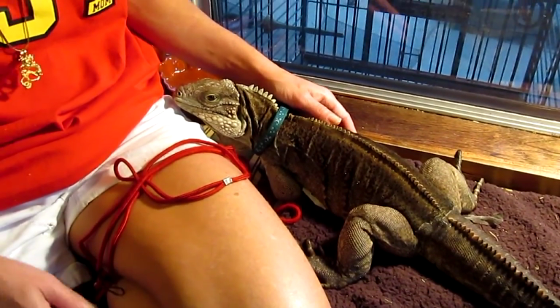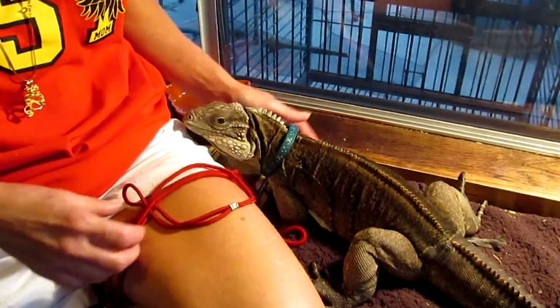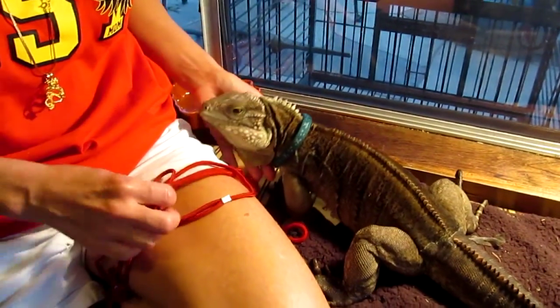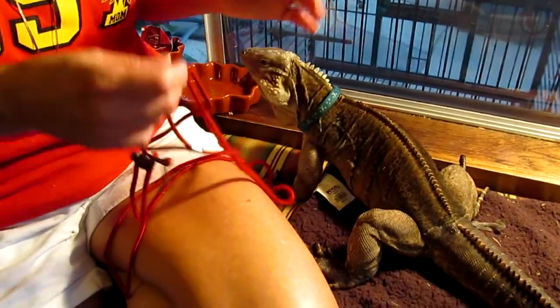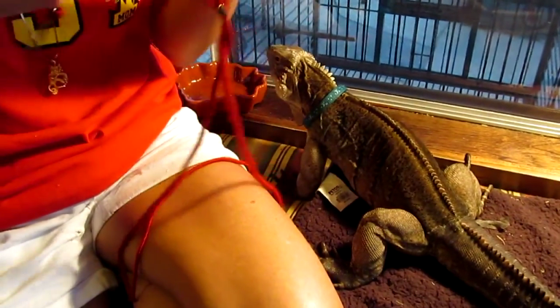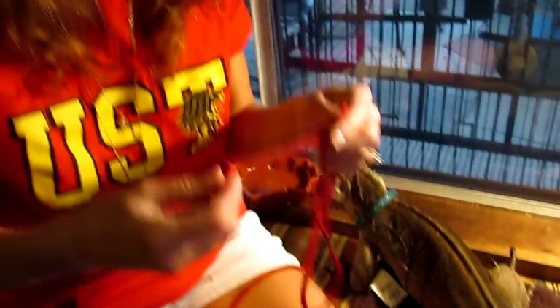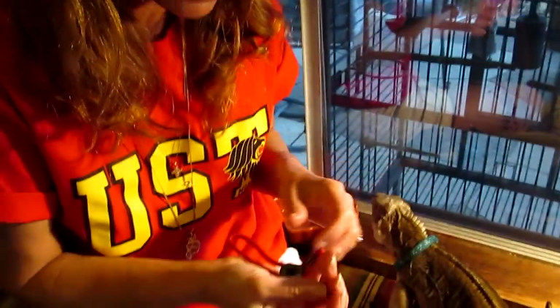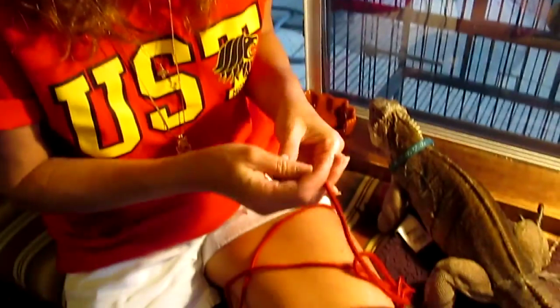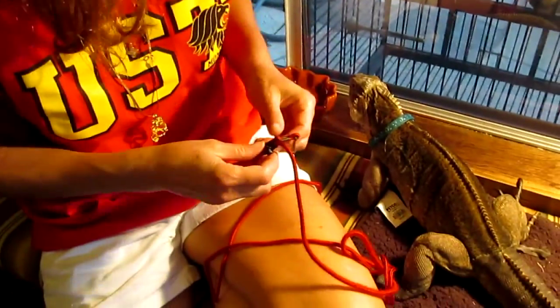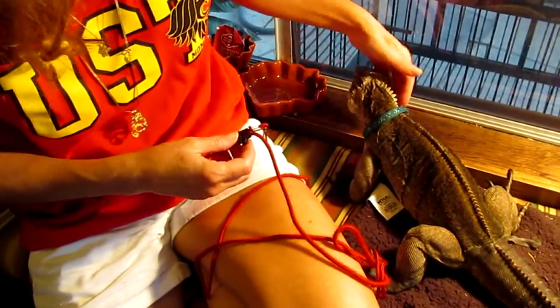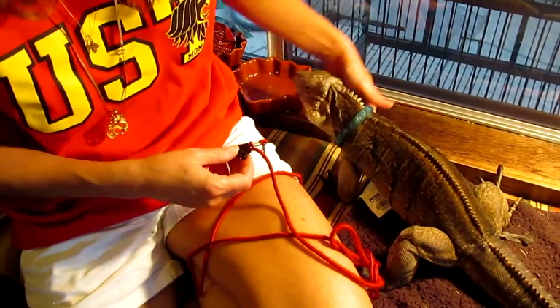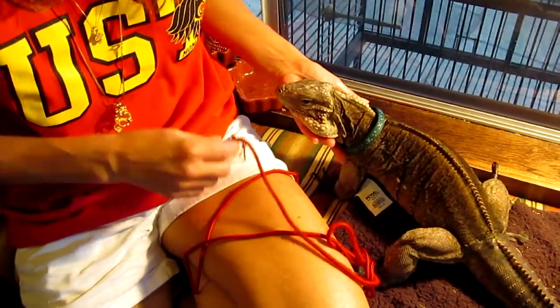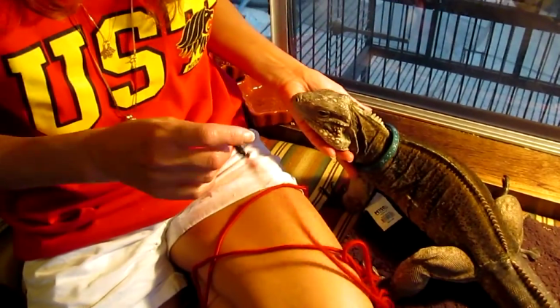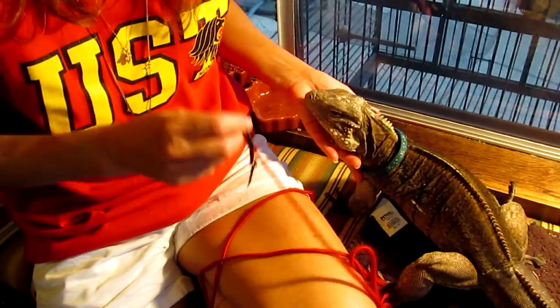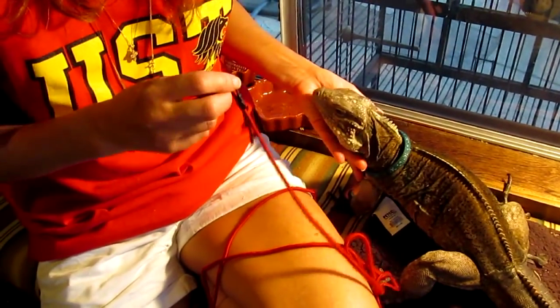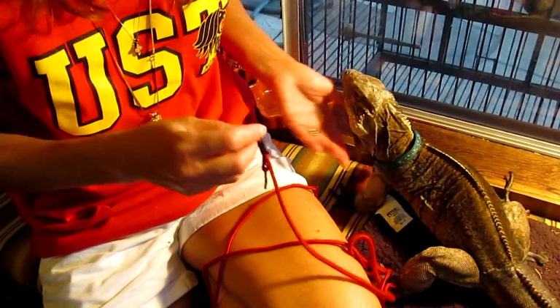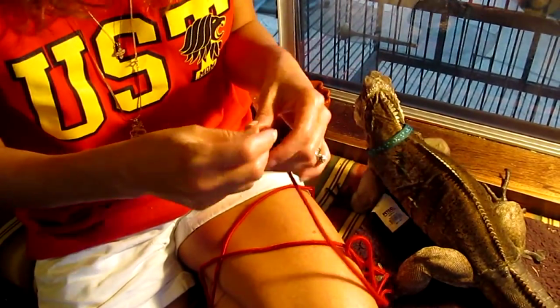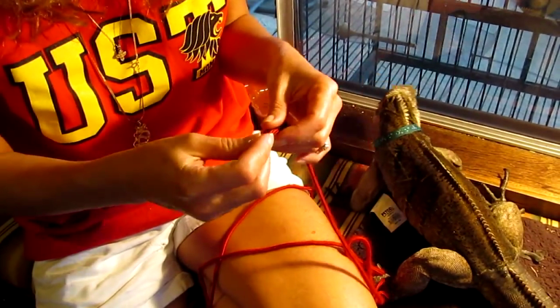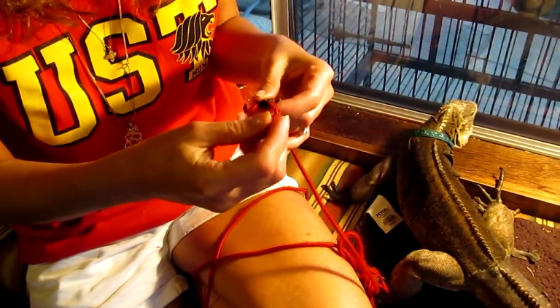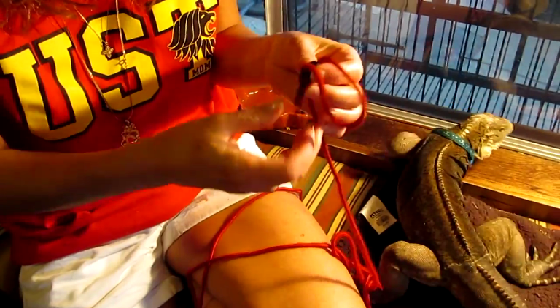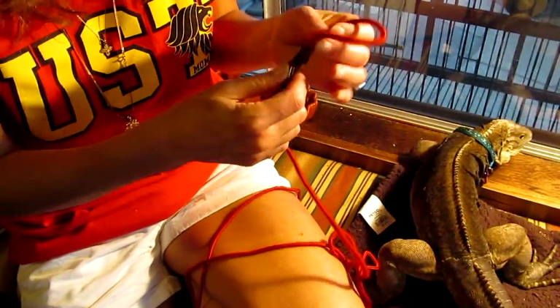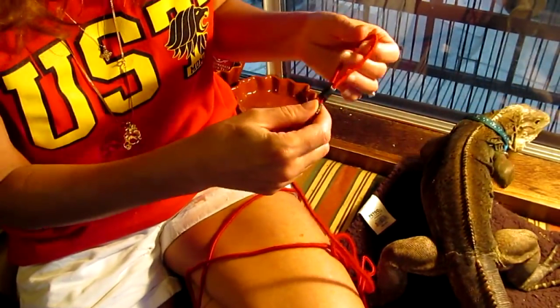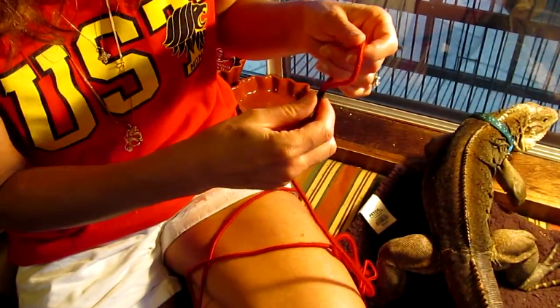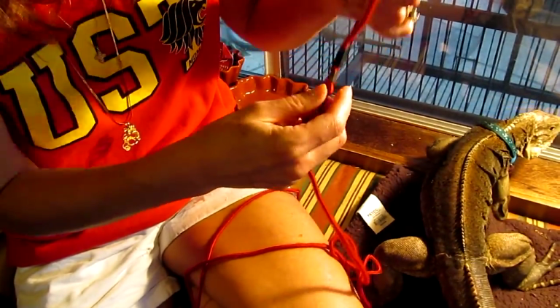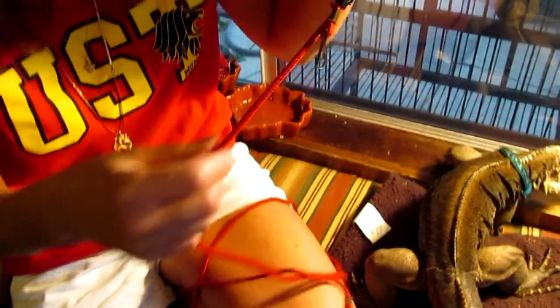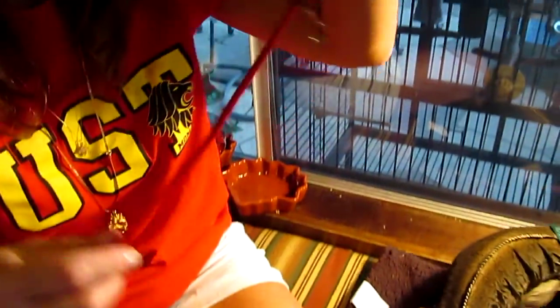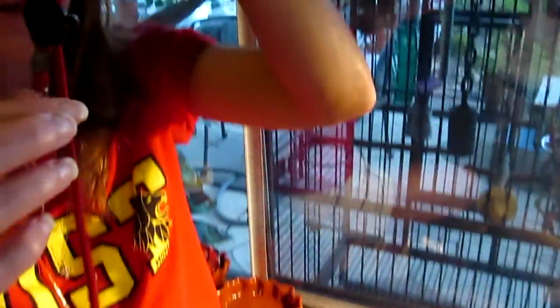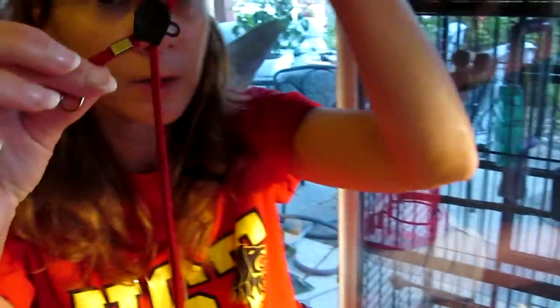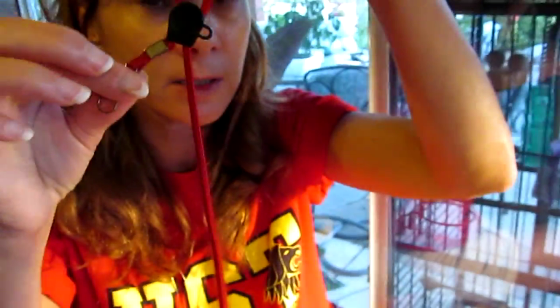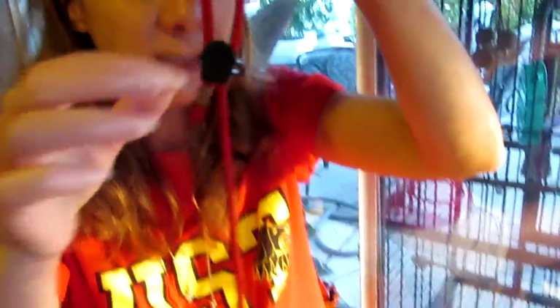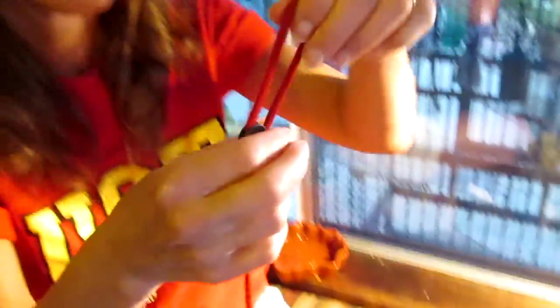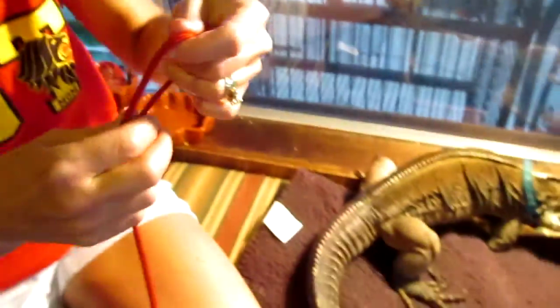Hi! Some people have had some trouble figuring out how to use the lizard leash on a cyclora. Now with green iguanas you want to use a hip leash. So we're going to pretend for a moment that this is a green iguana and I'll show you how to use one of the regular harnesses as a hip leash.